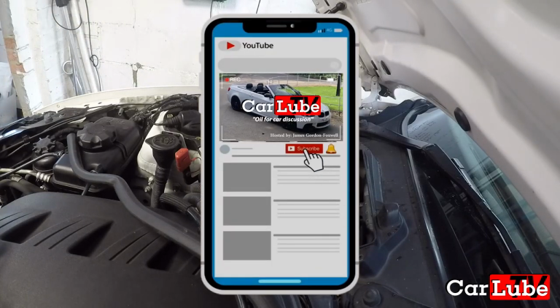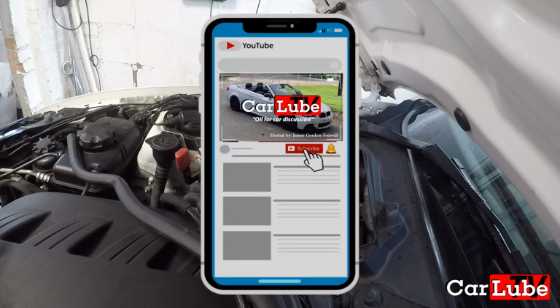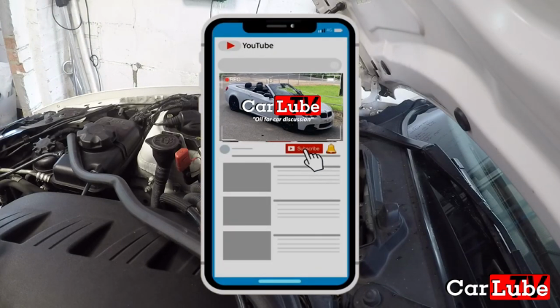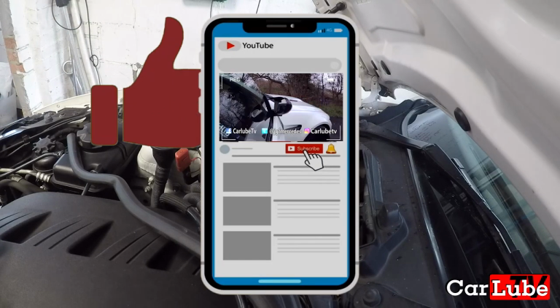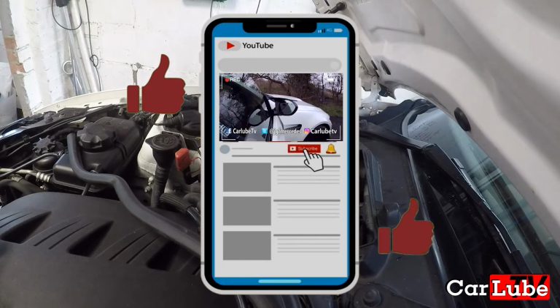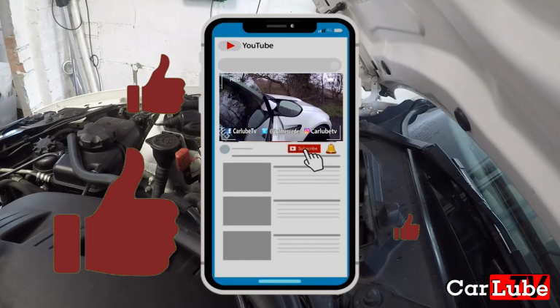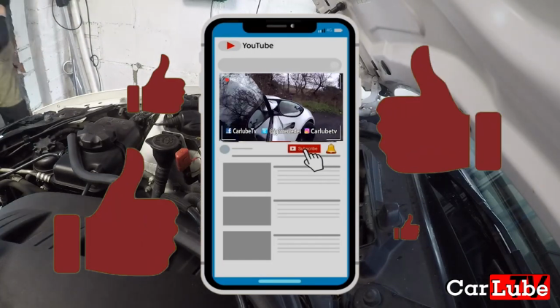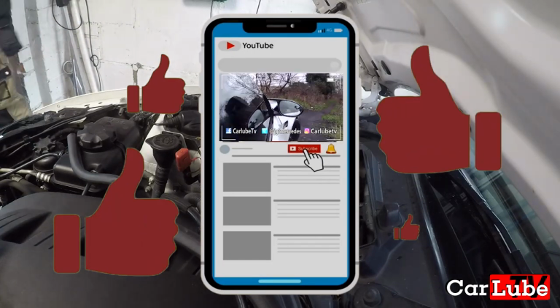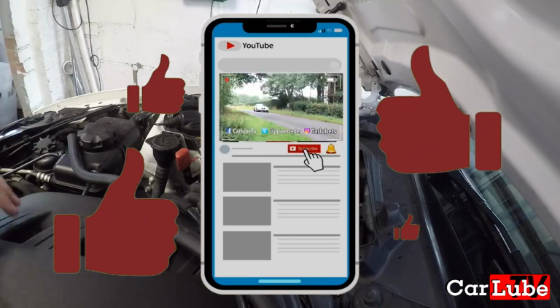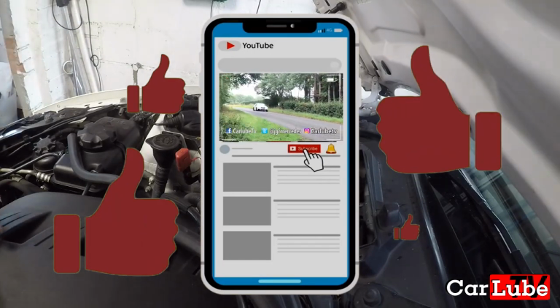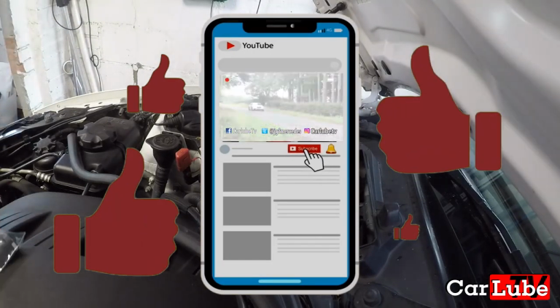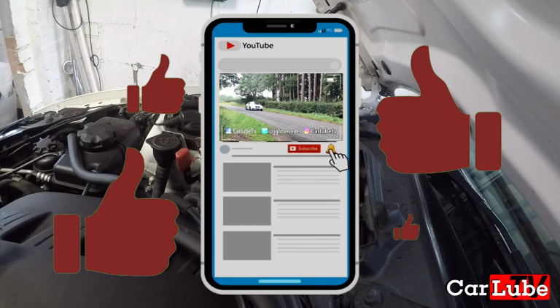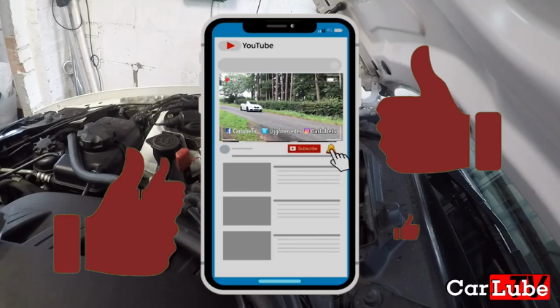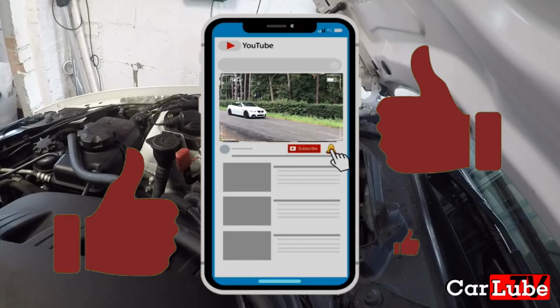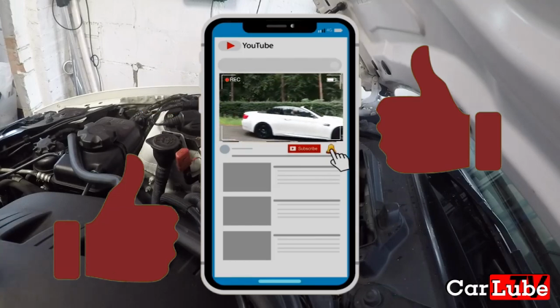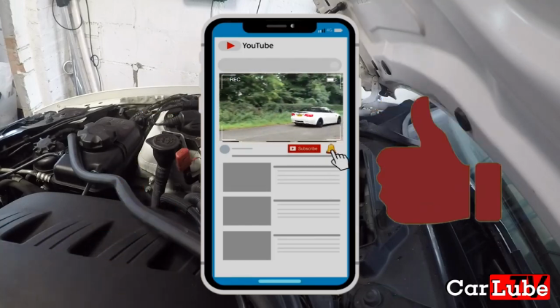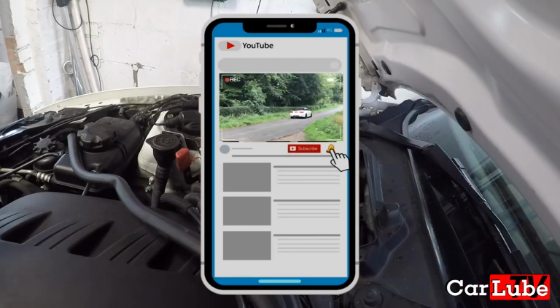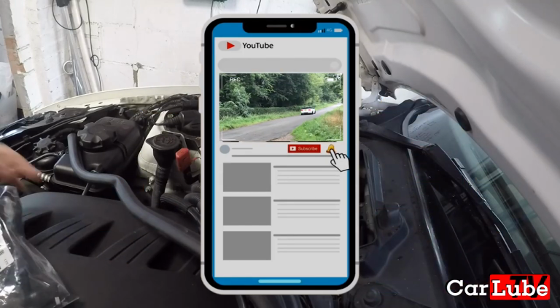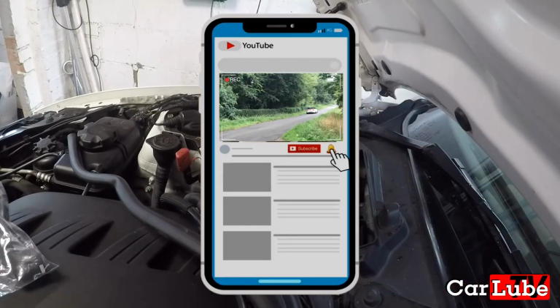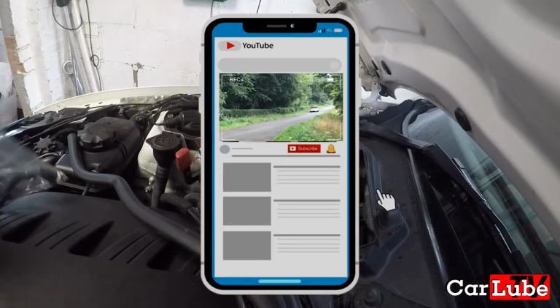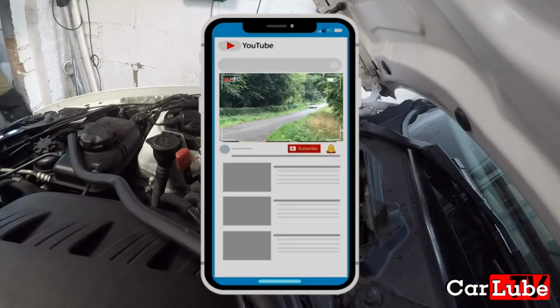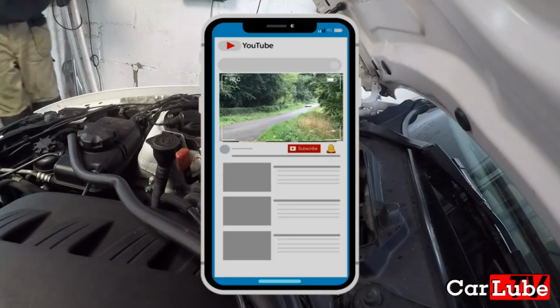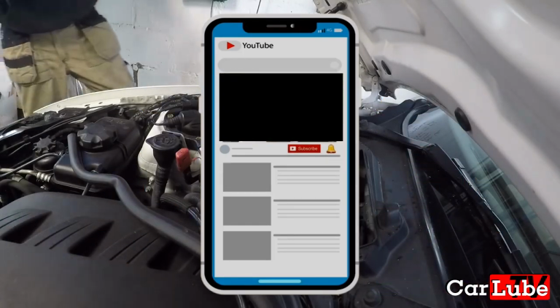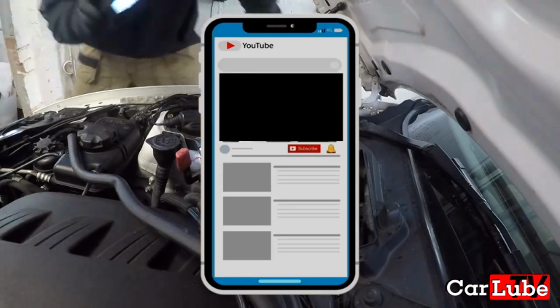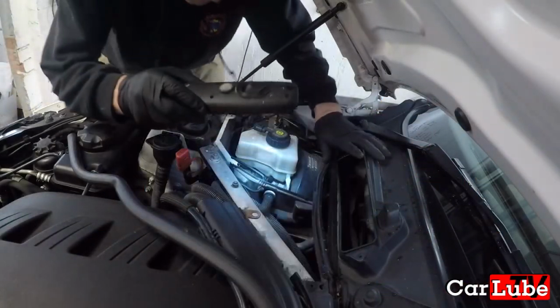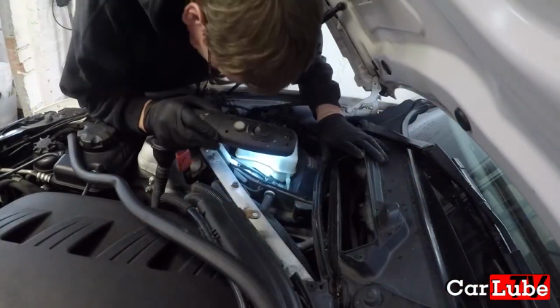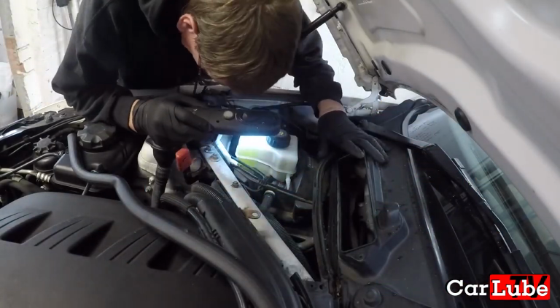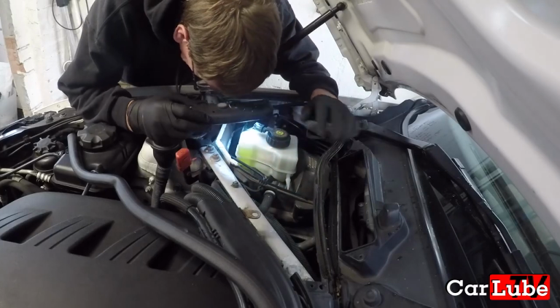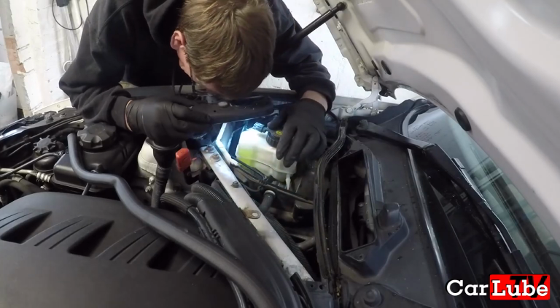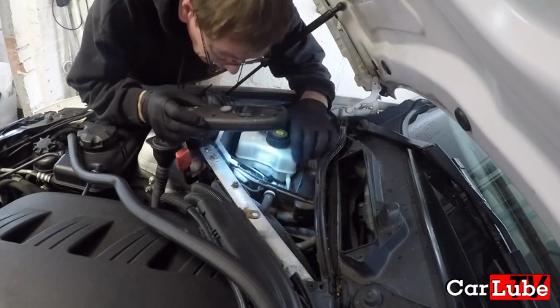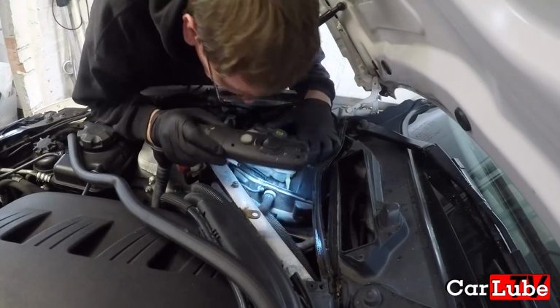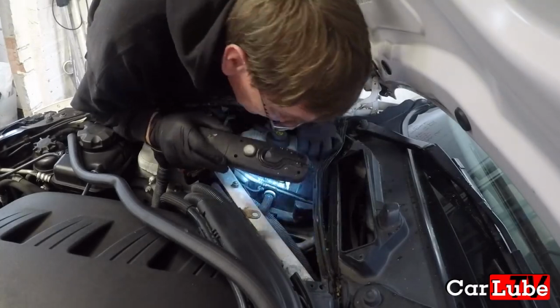If you liked this video or found it at all helpful, please give it a thumbs up, browse the channel and consider subscribing, and if you have any questions regarding the install feel free to comment below.